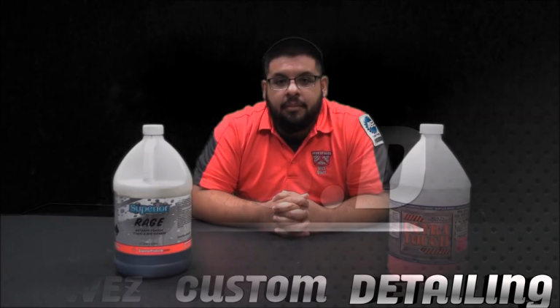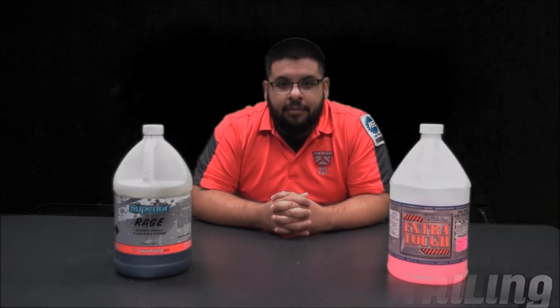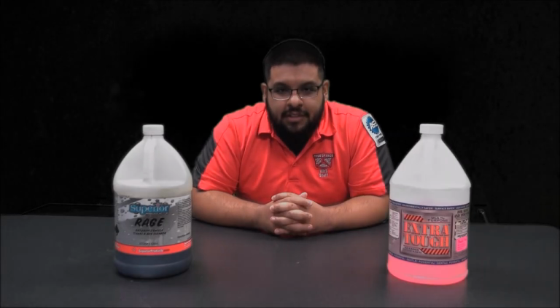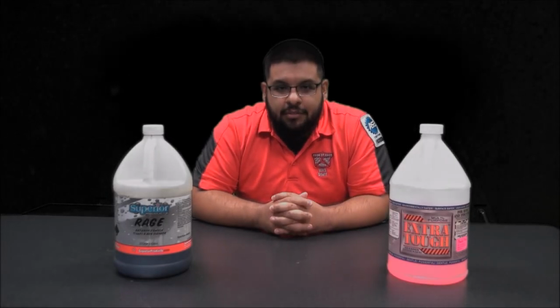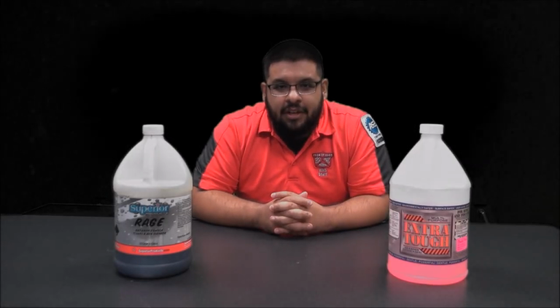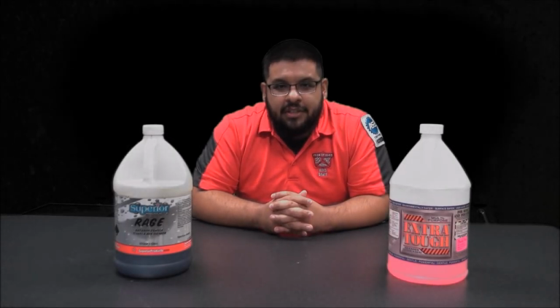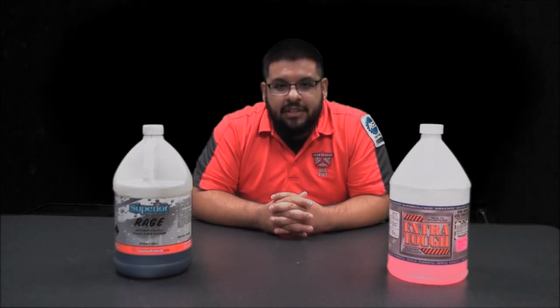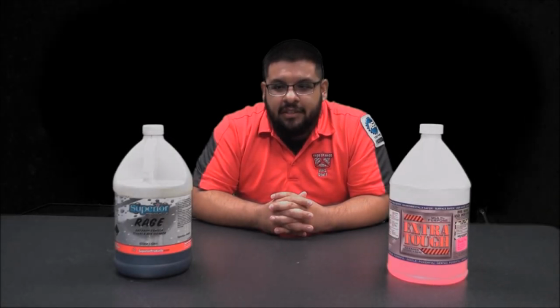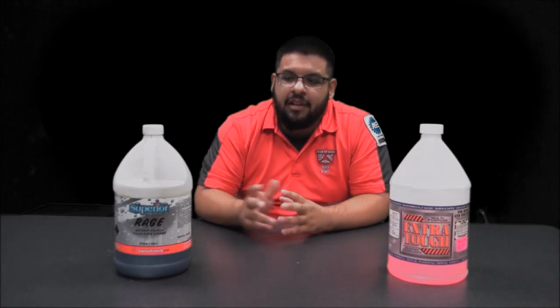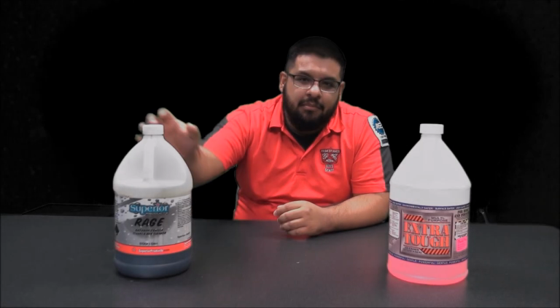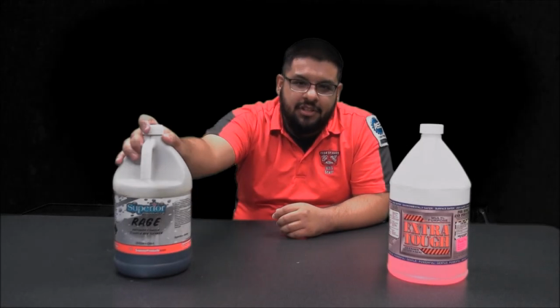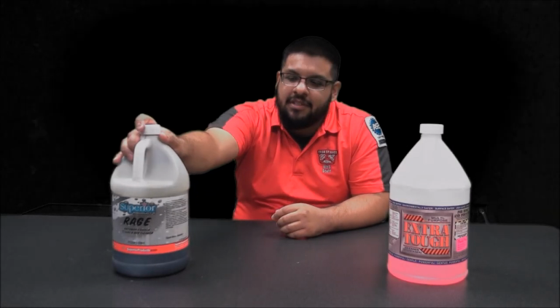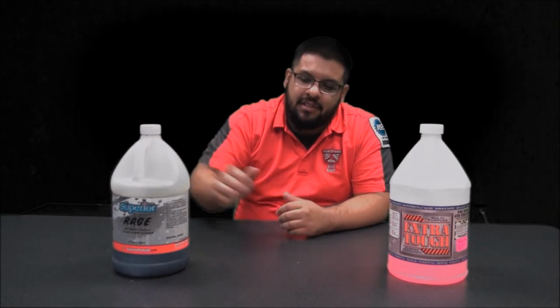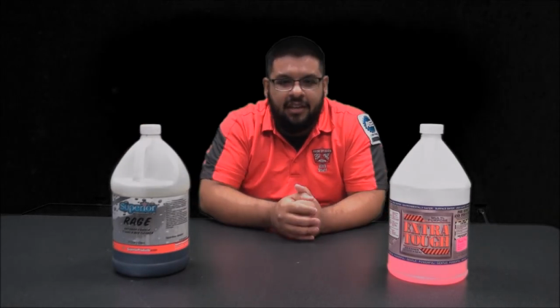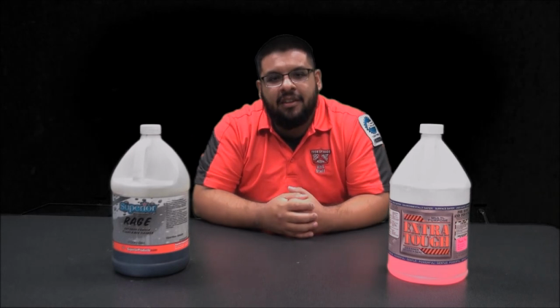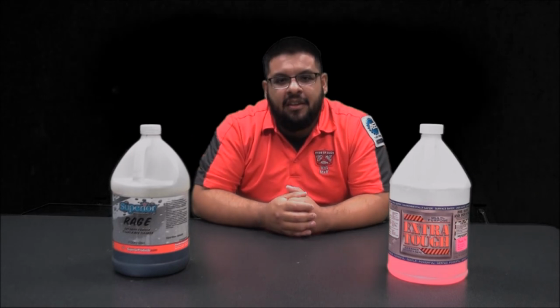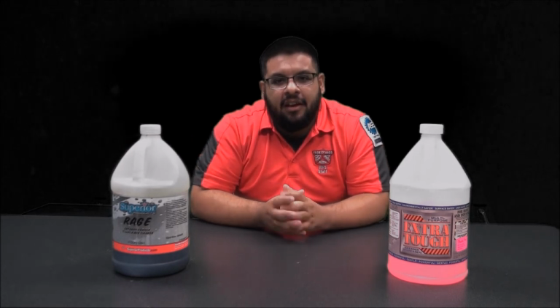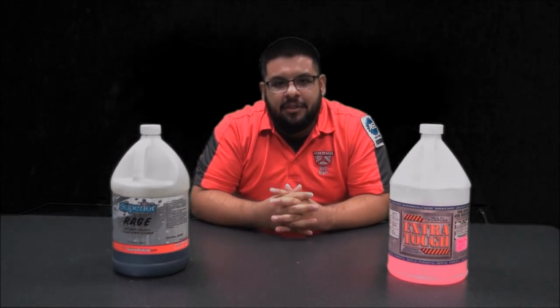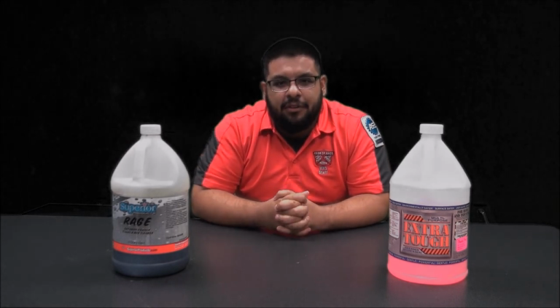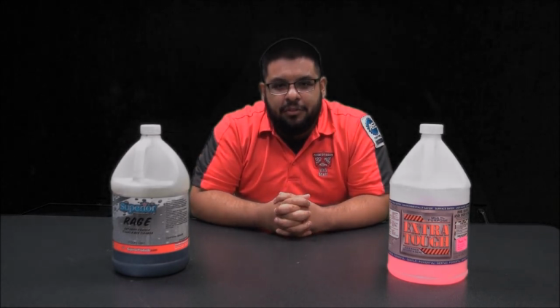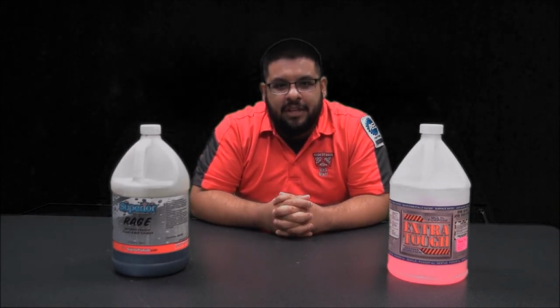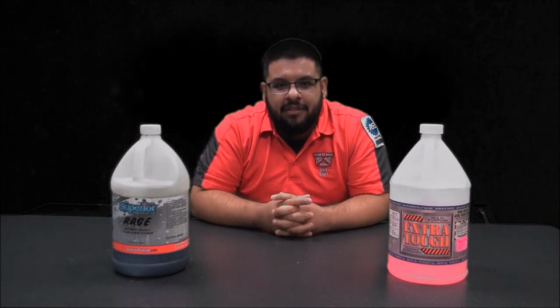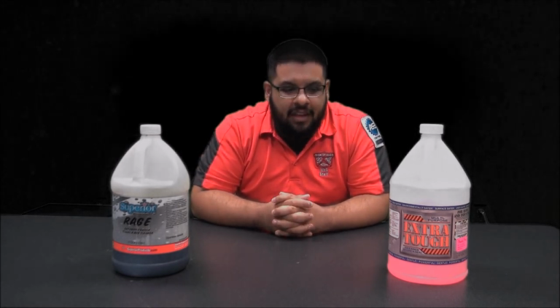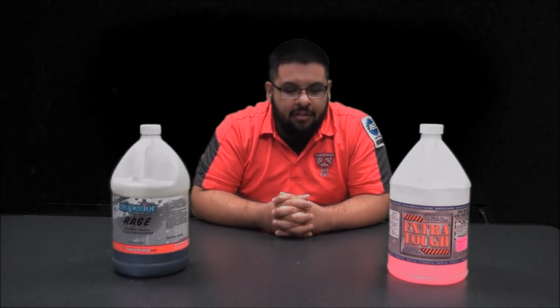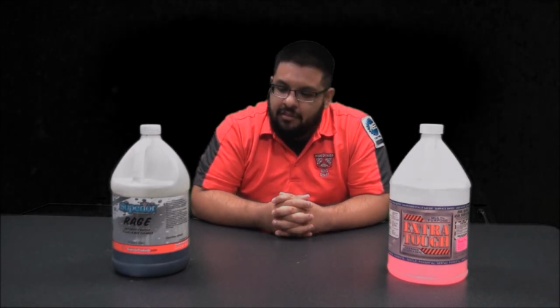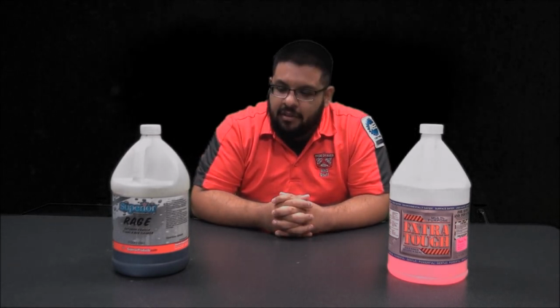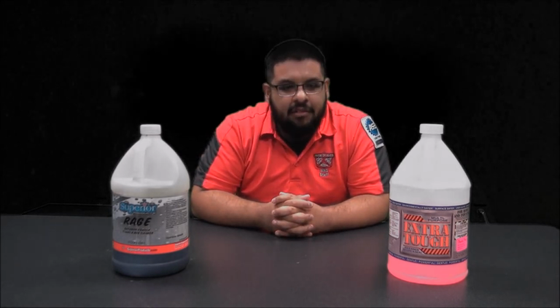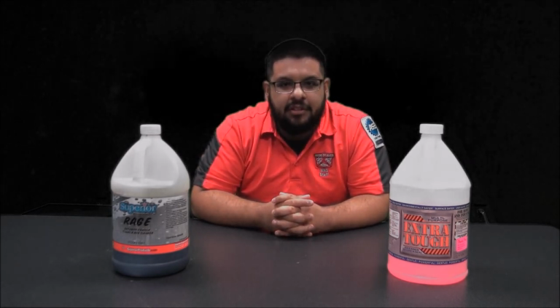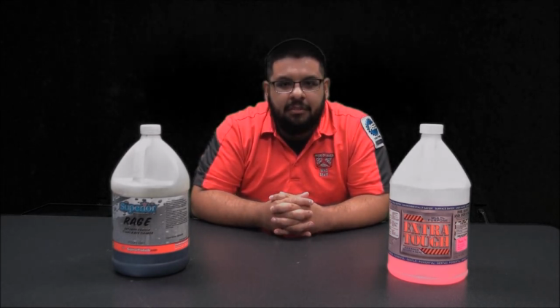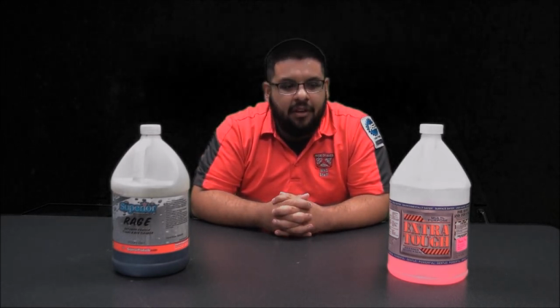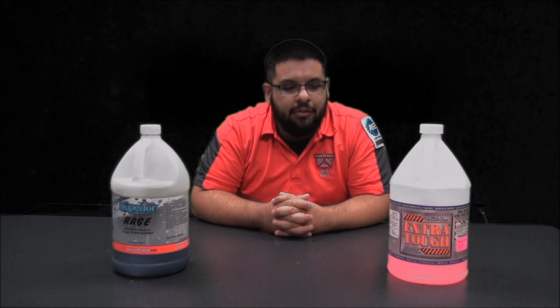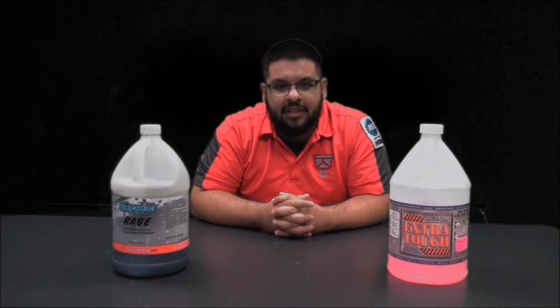Welcome guys to Chavez Custom Detailing. I am Mario Chavez. Today I am starting my new YouTube channel and right now we're going to talk about automotive detailing.